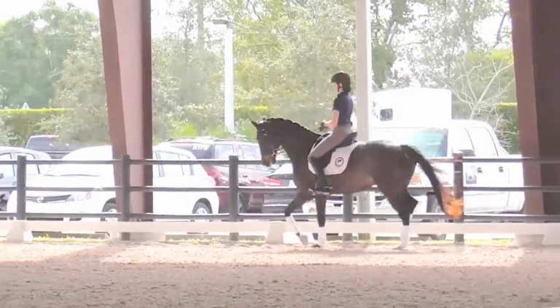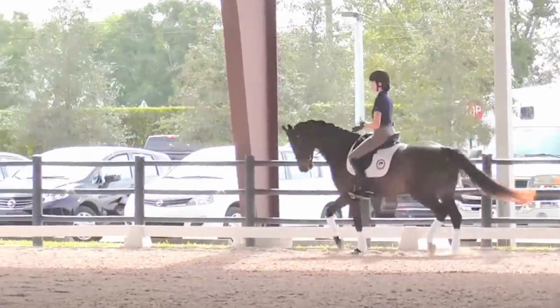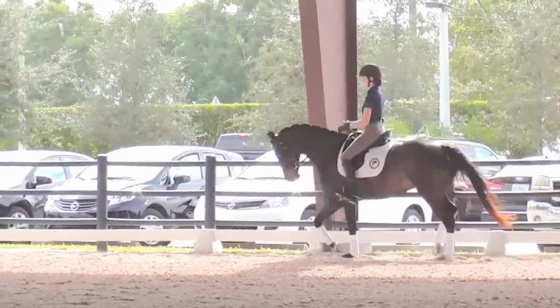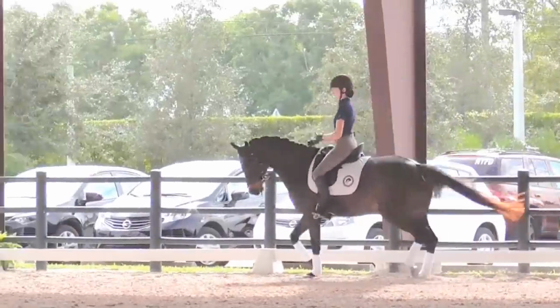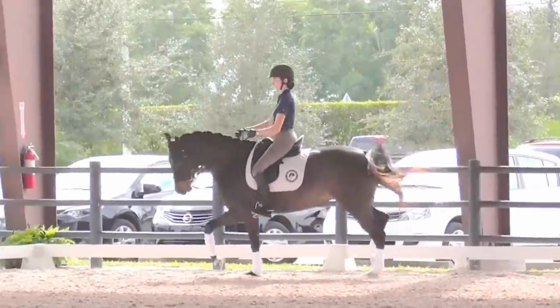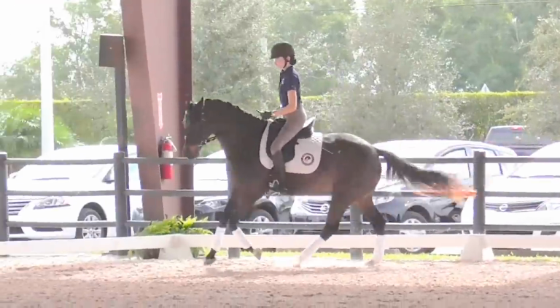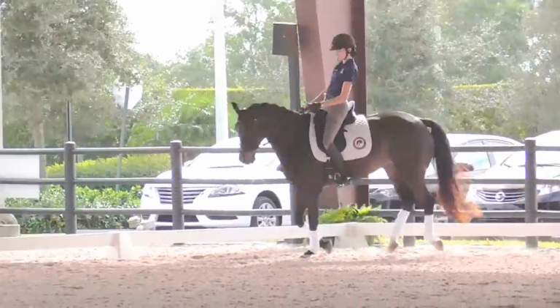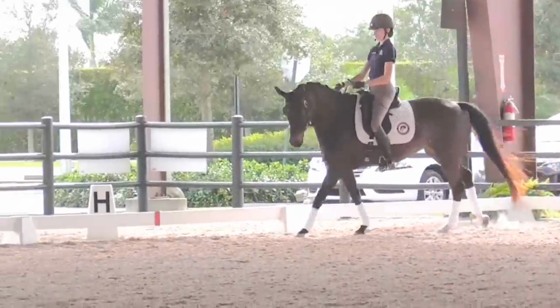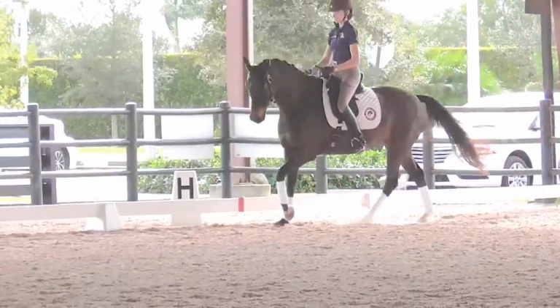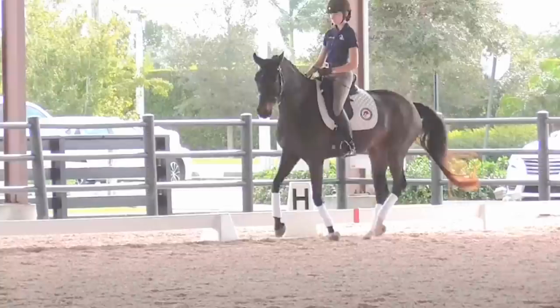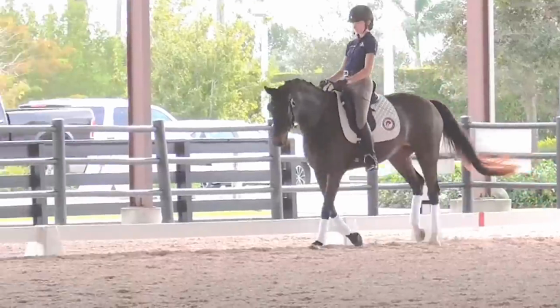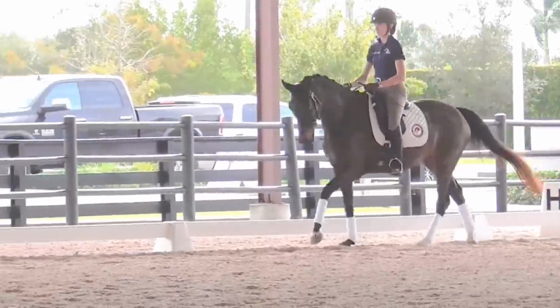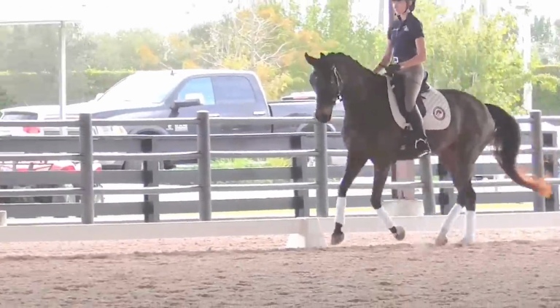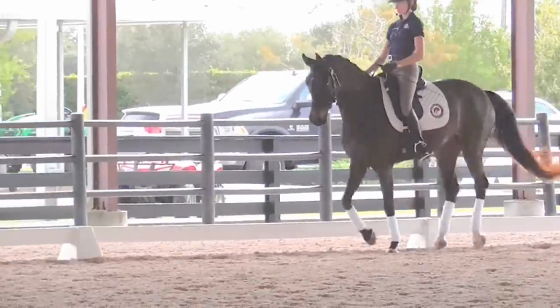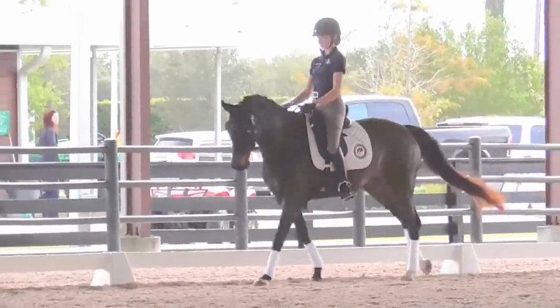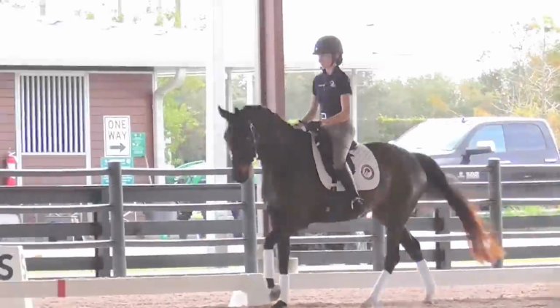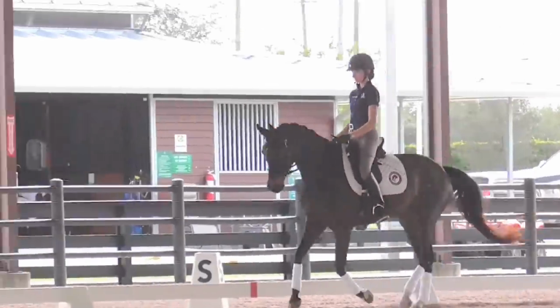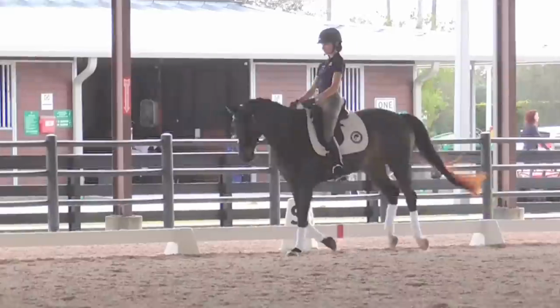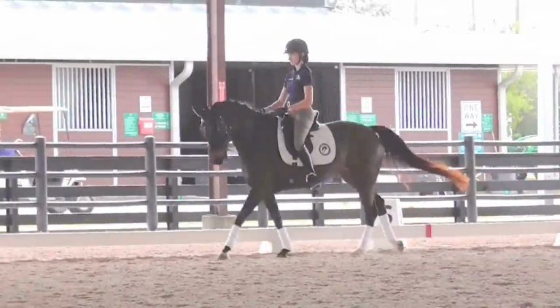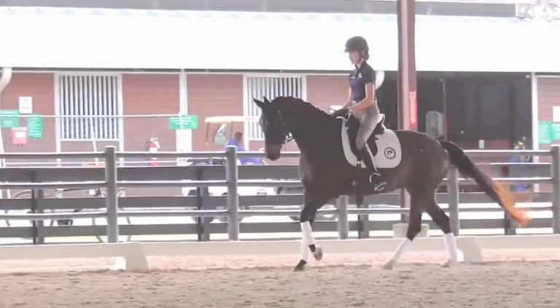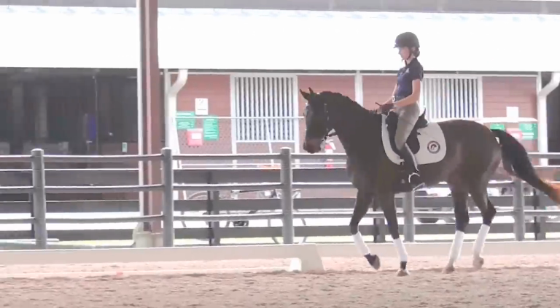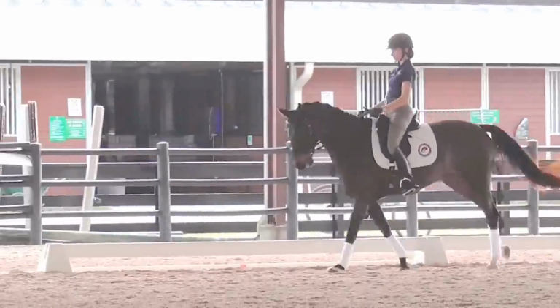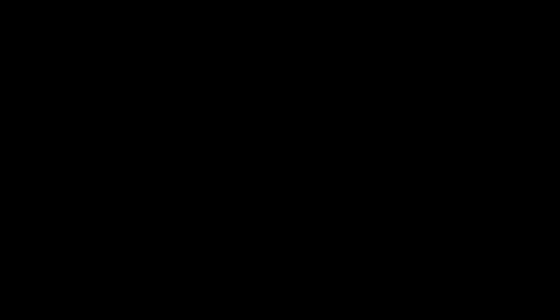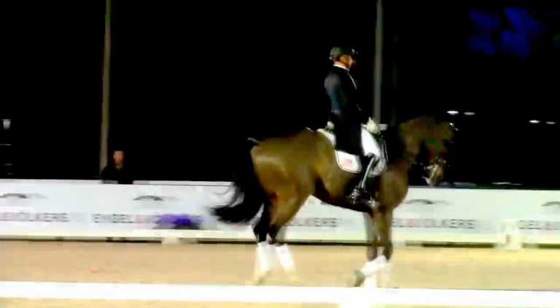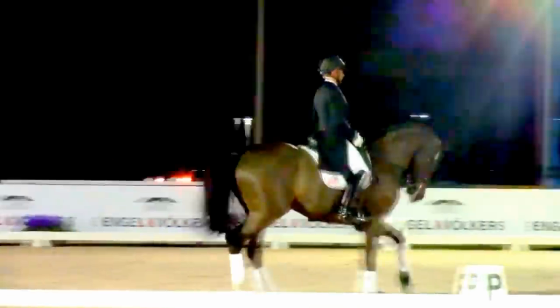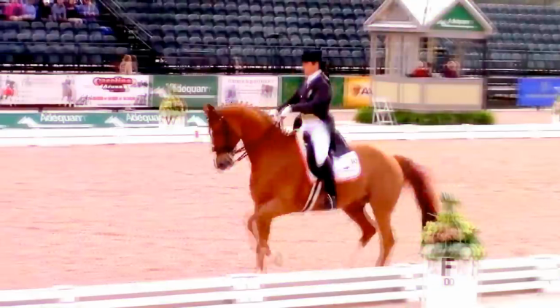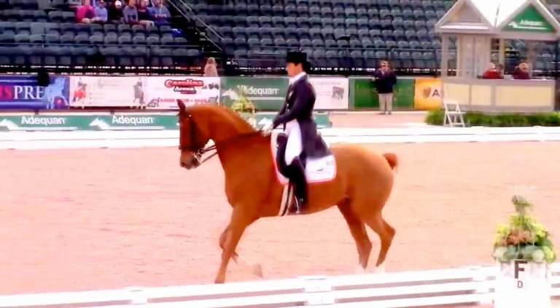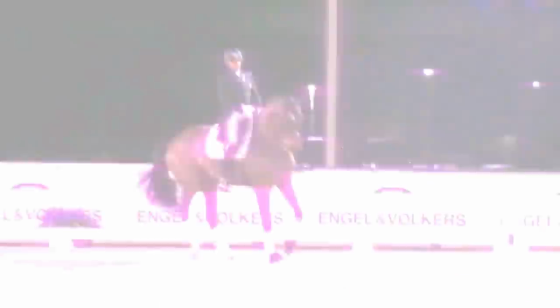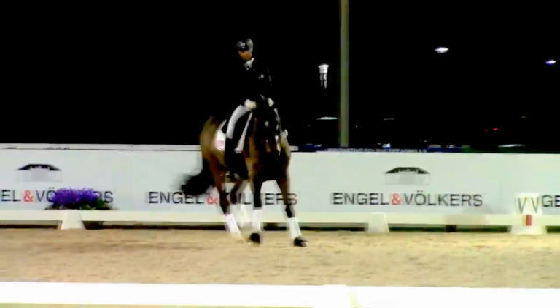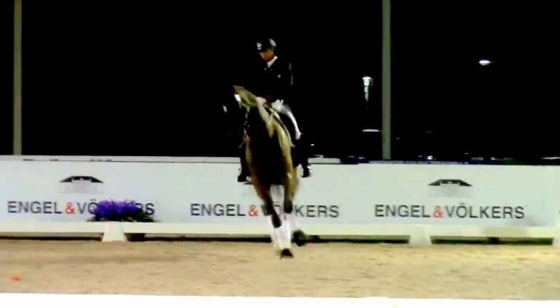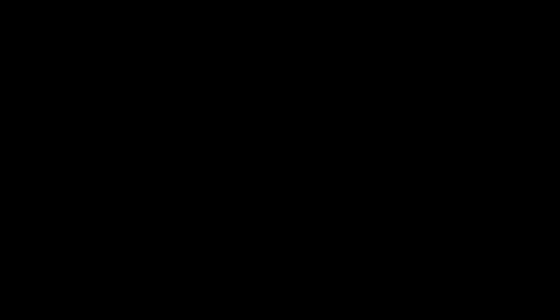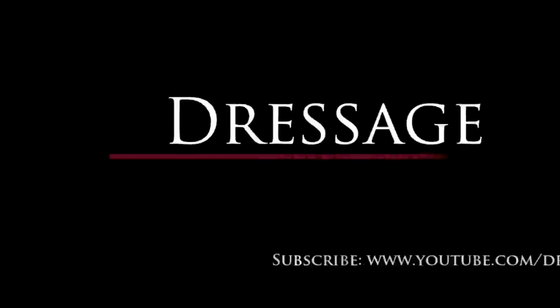And then into the canter once again. Better. That's it. This is fun.